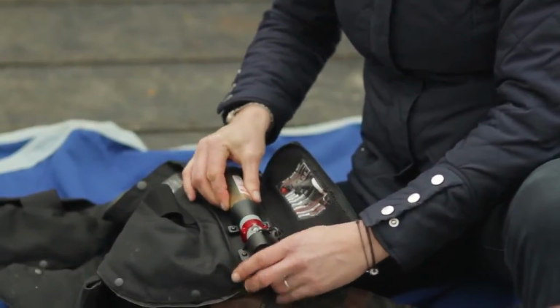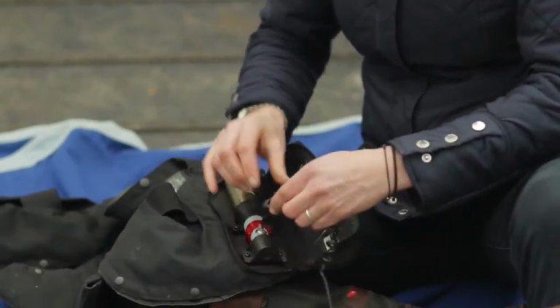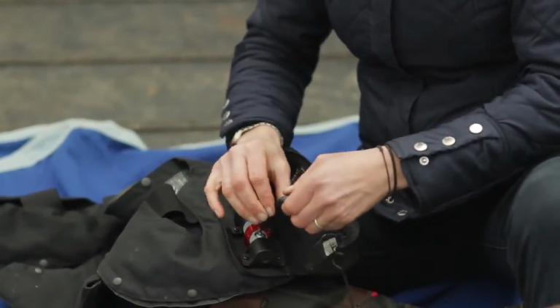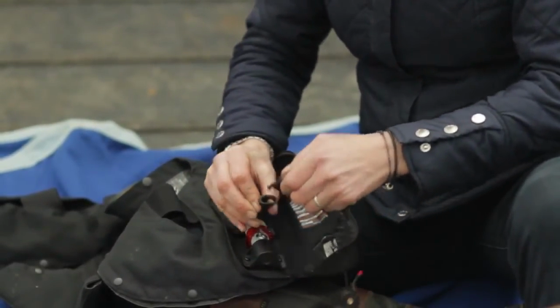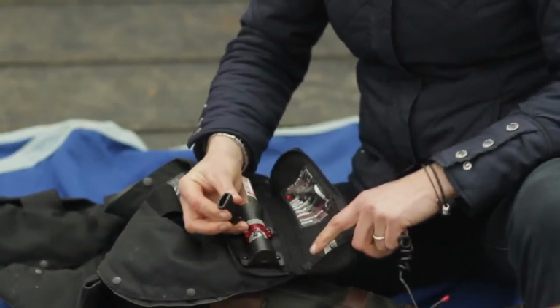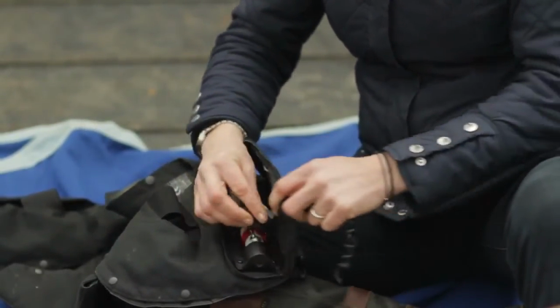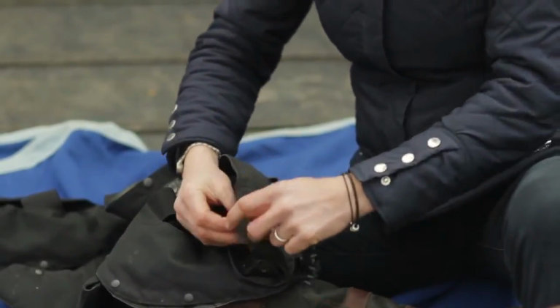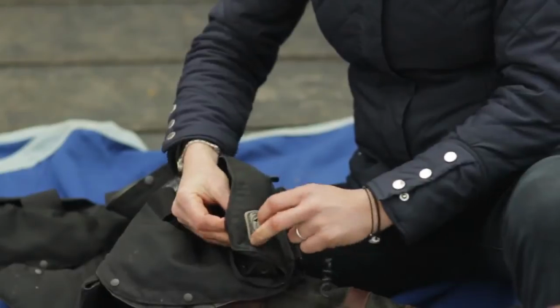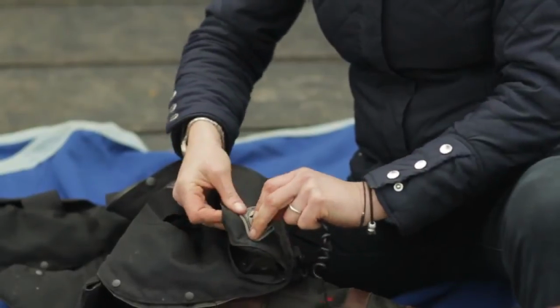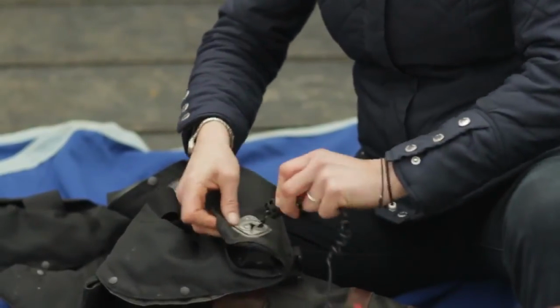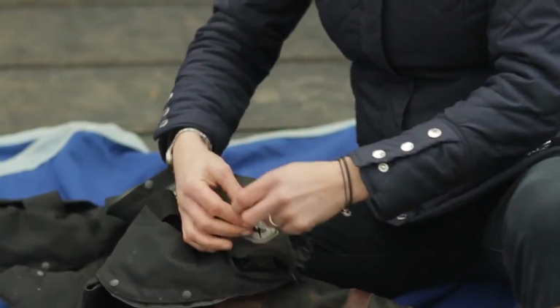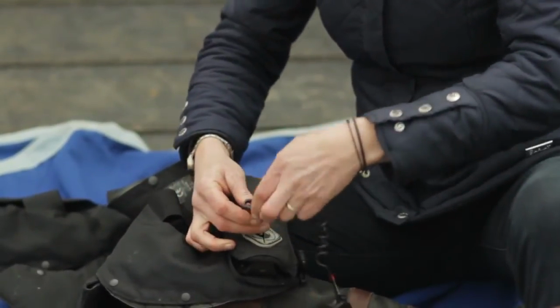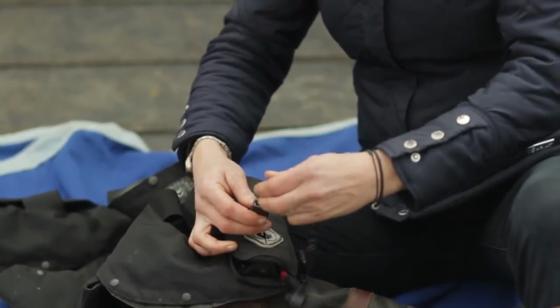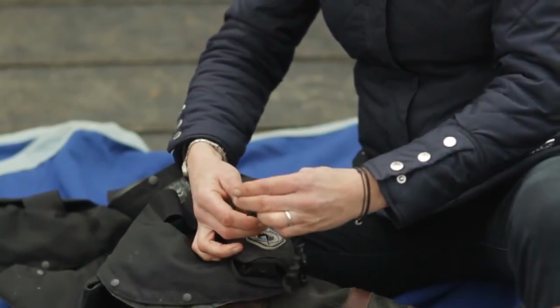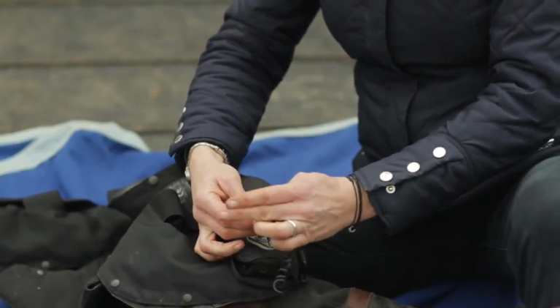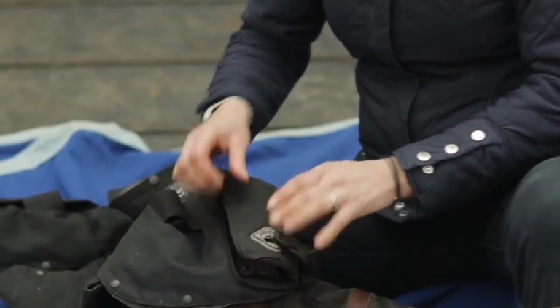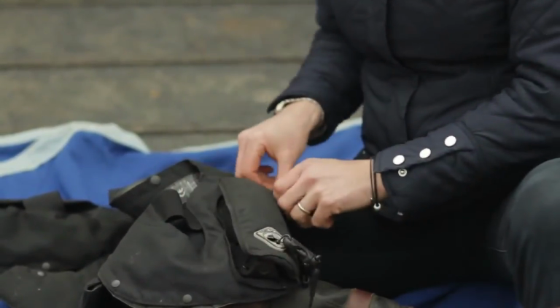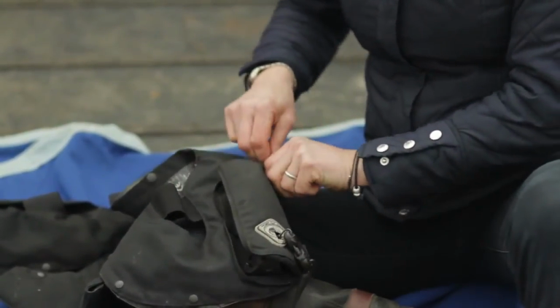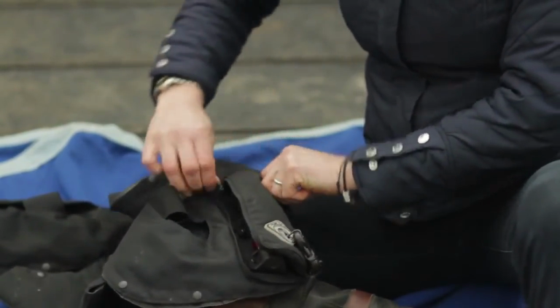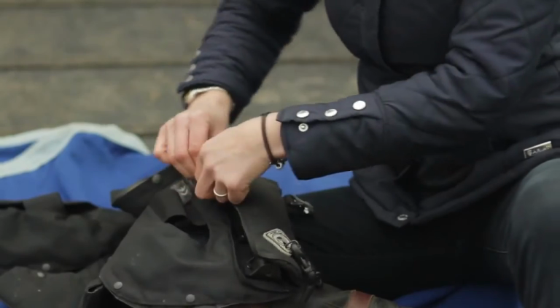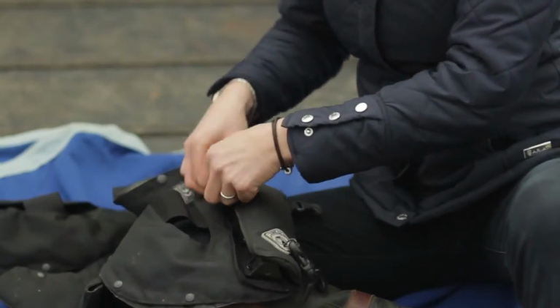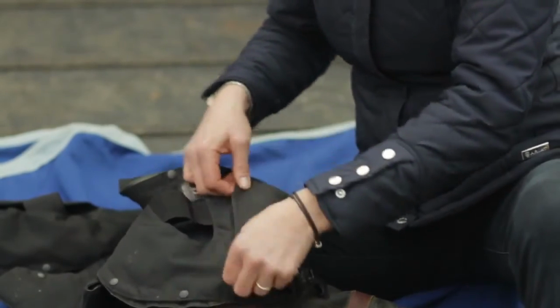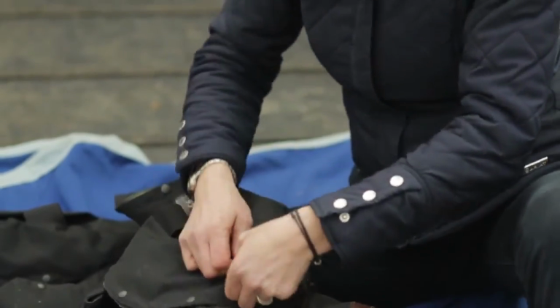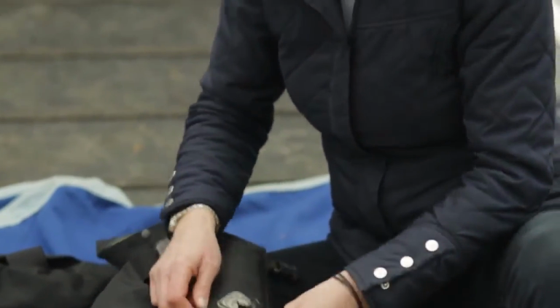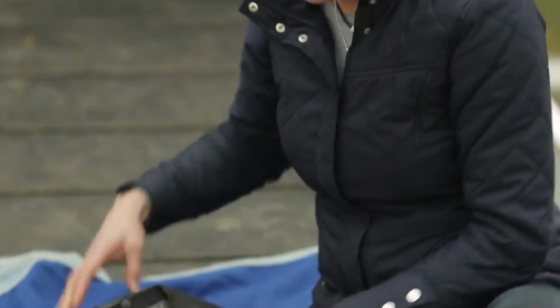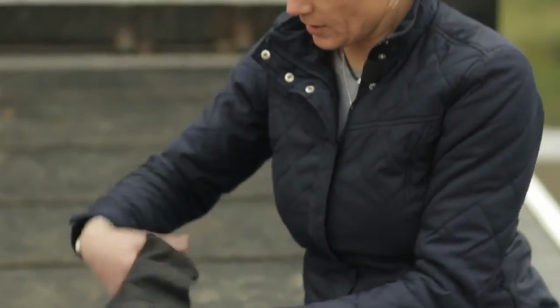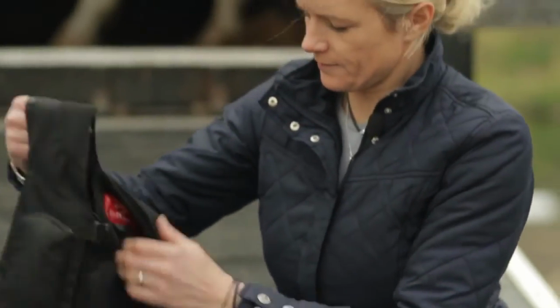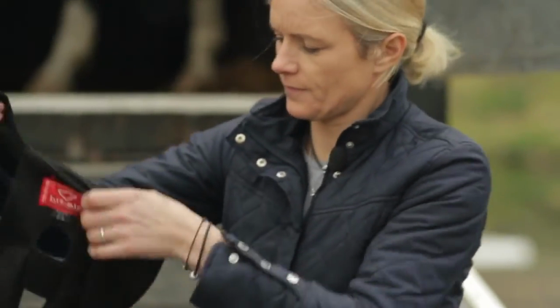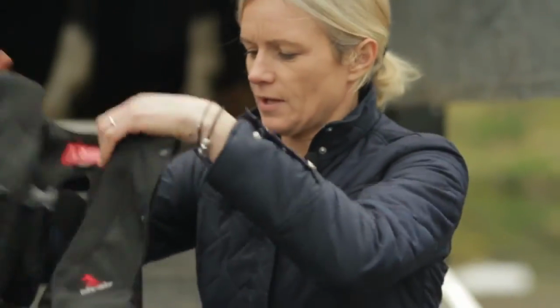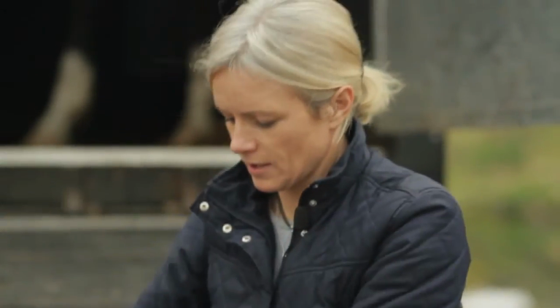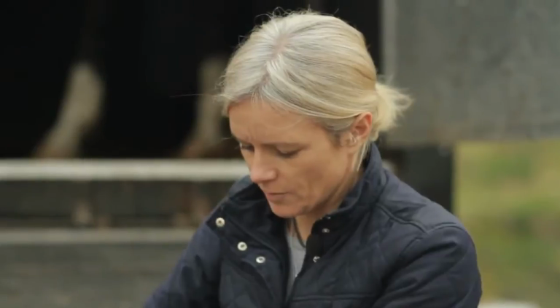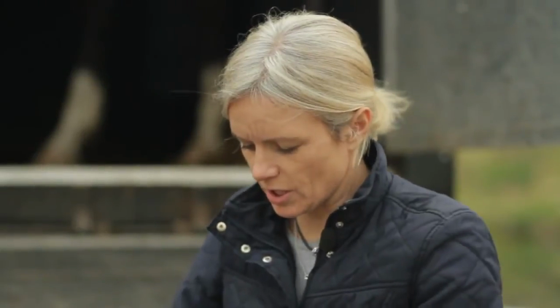Like that — then put your lanyard back together again, zip up your pocket, and you're good to go.